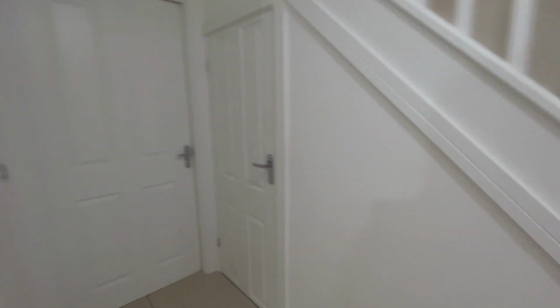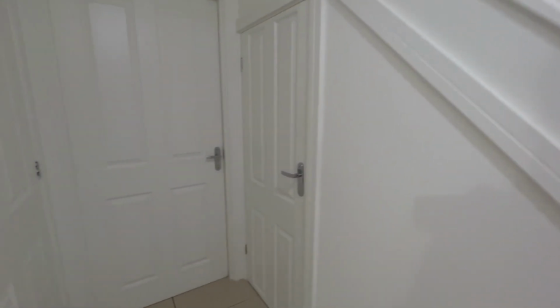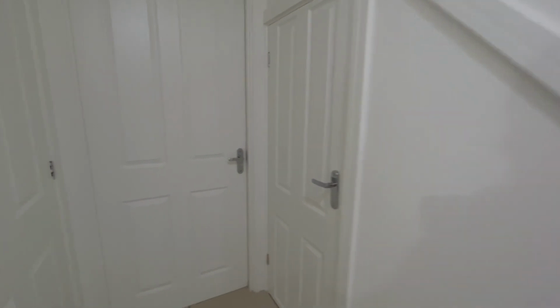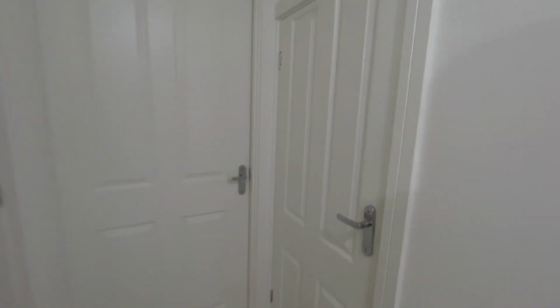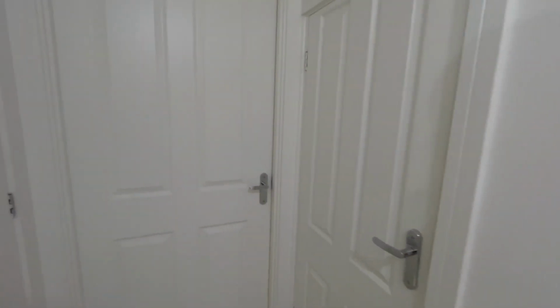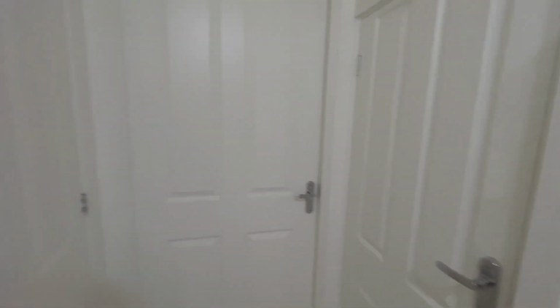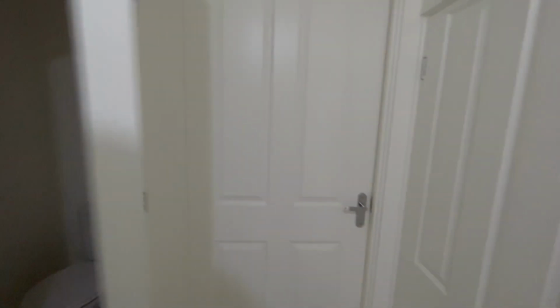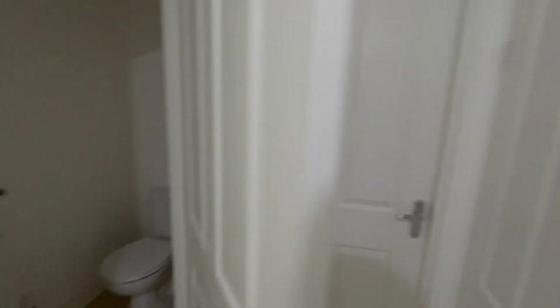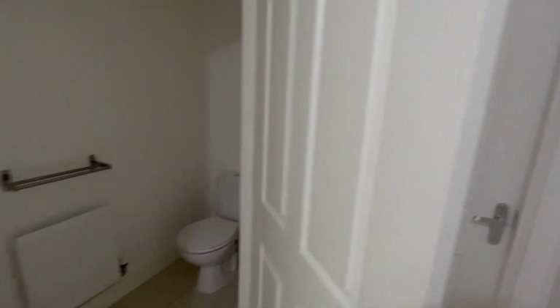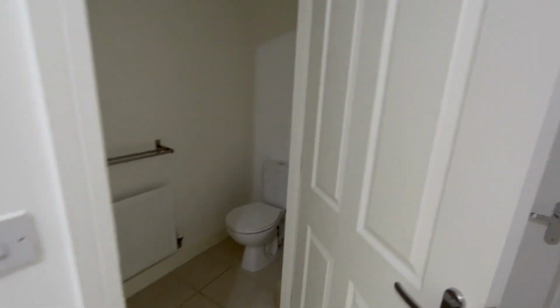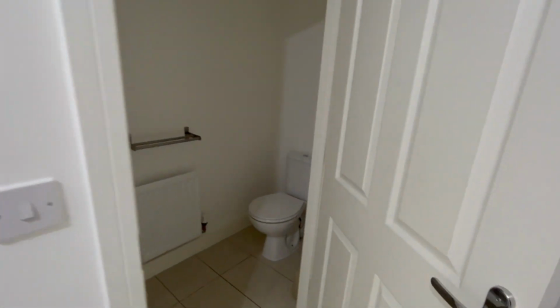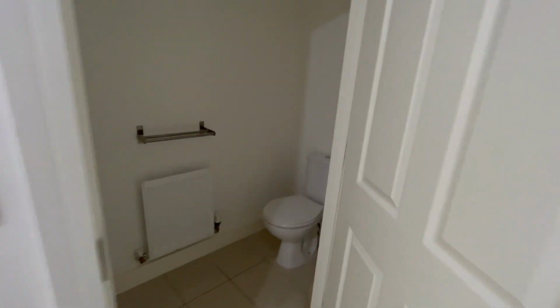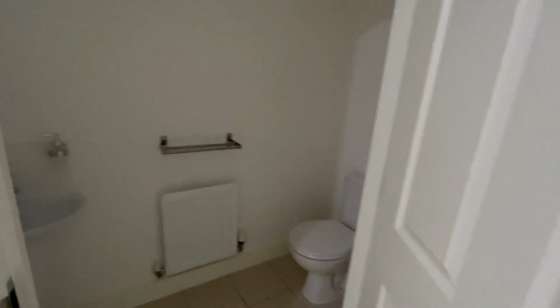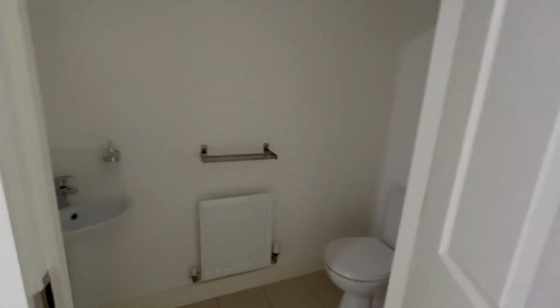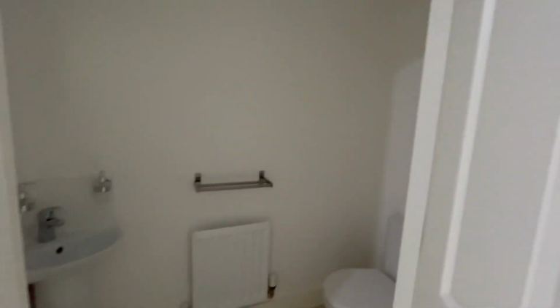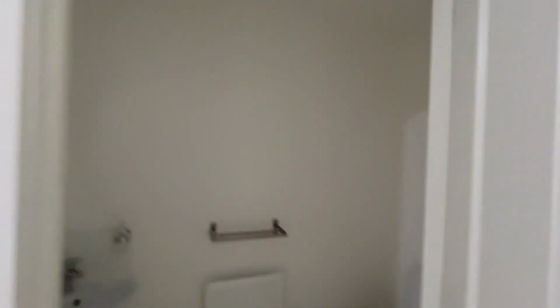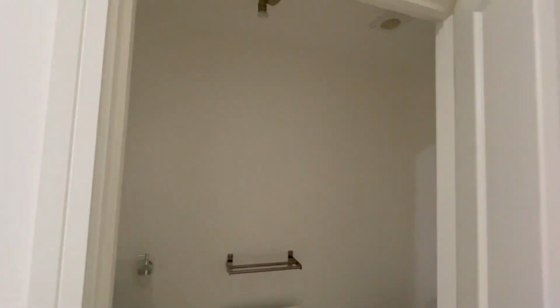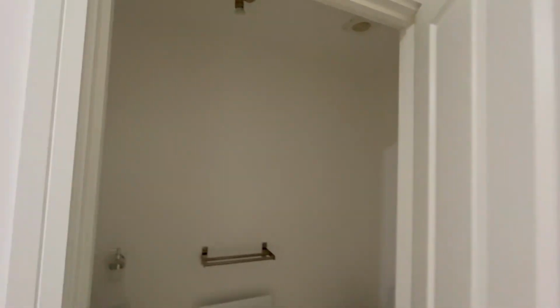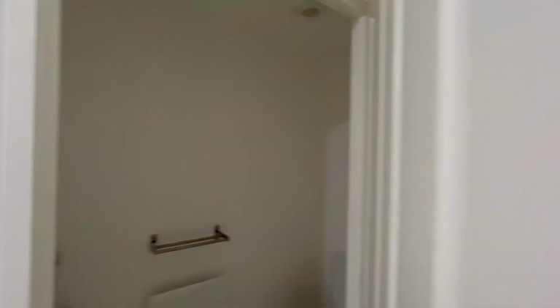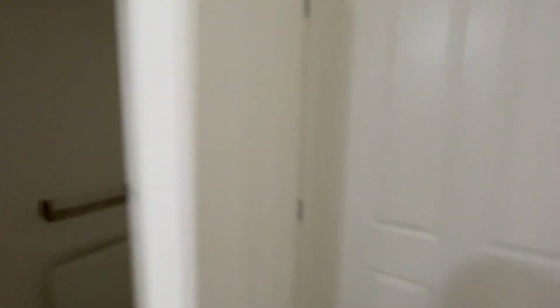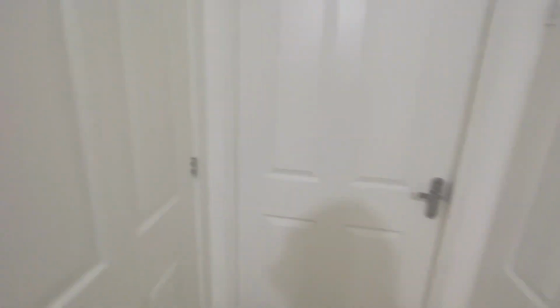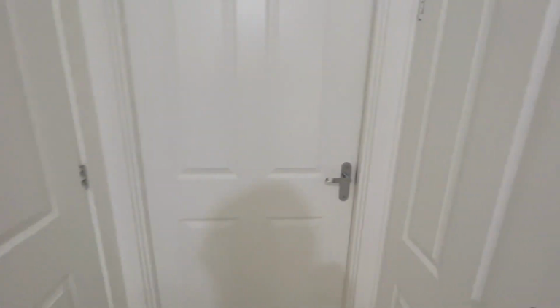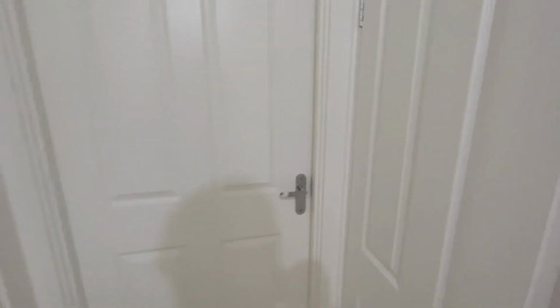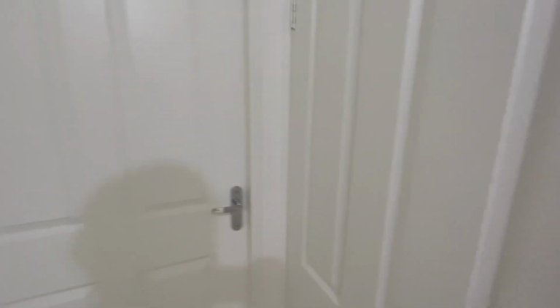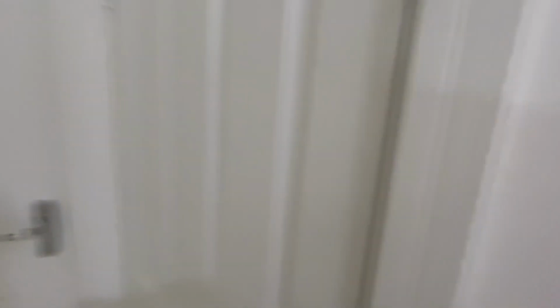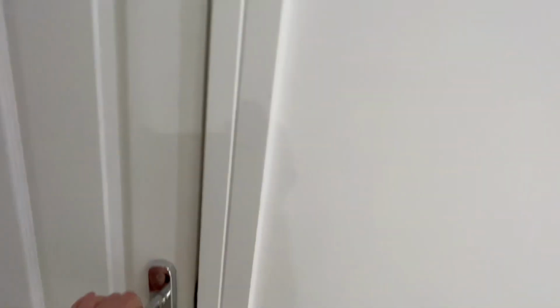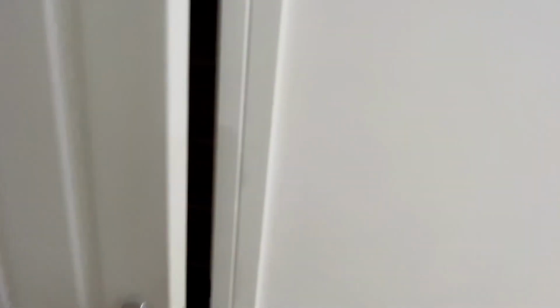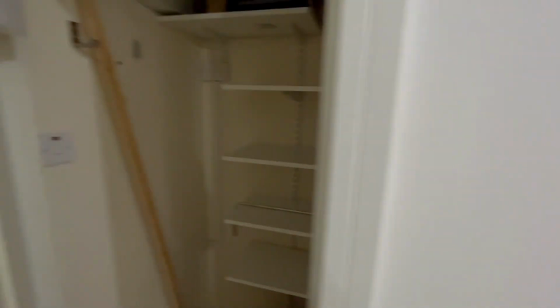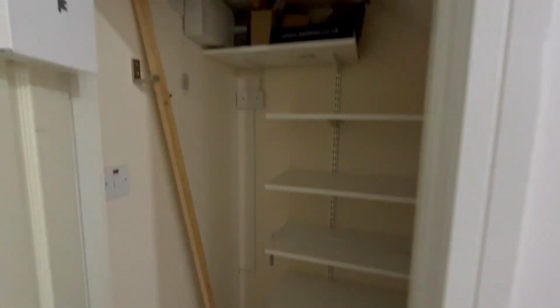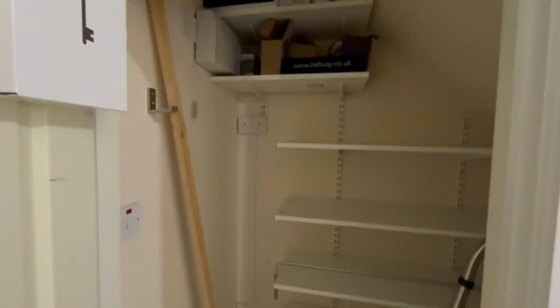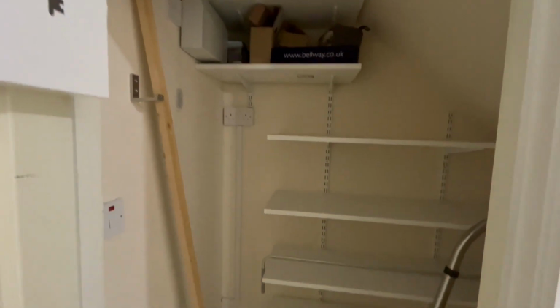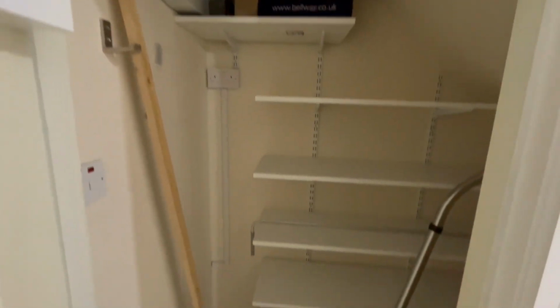Just off the hallway, we've got the downstairs cloakroom with toilet and sink in there. And then some useful understairs storage.